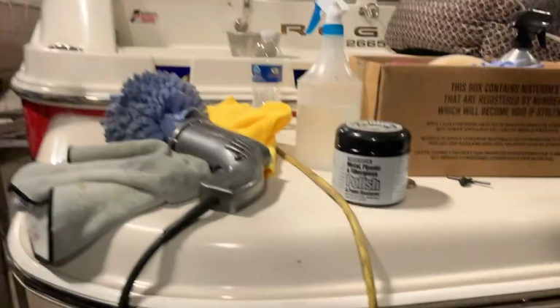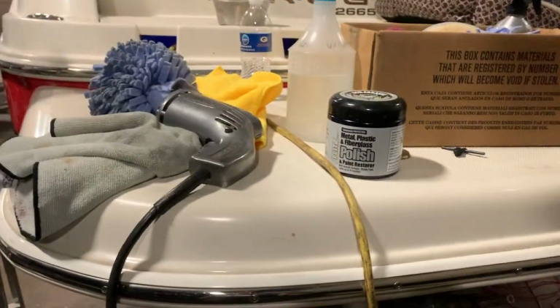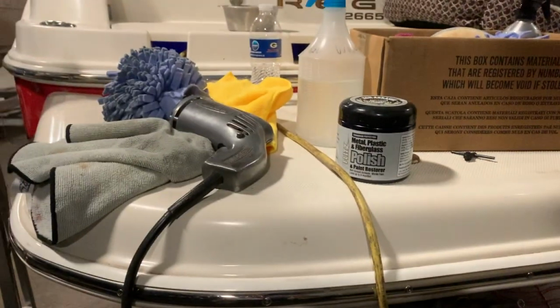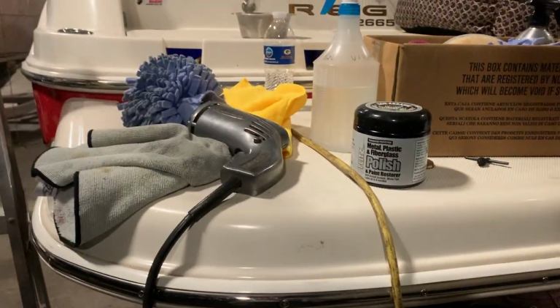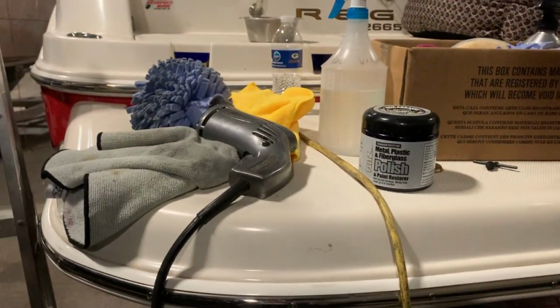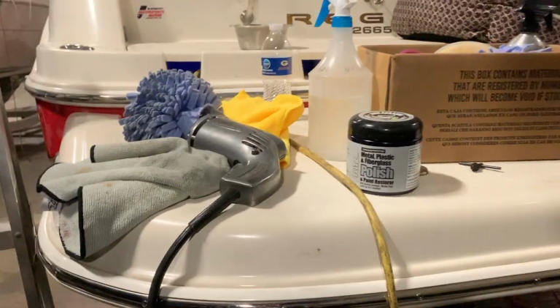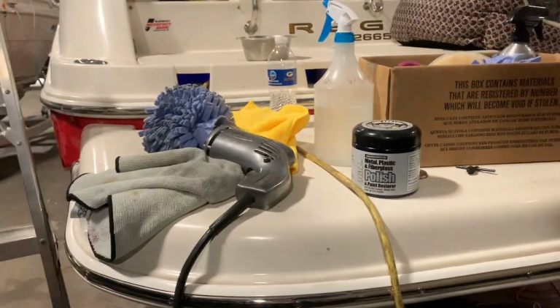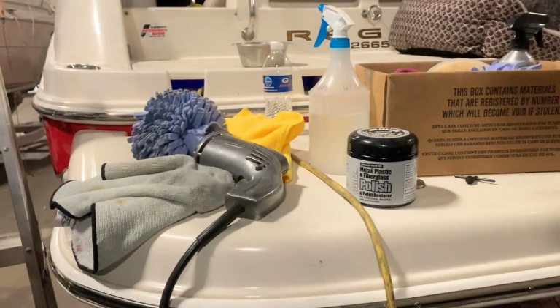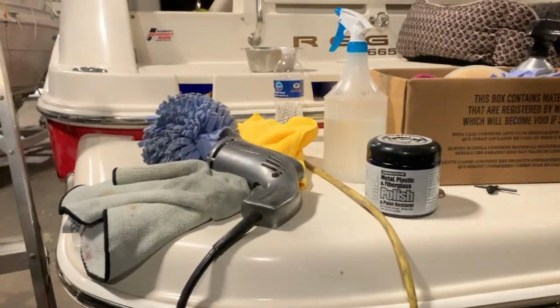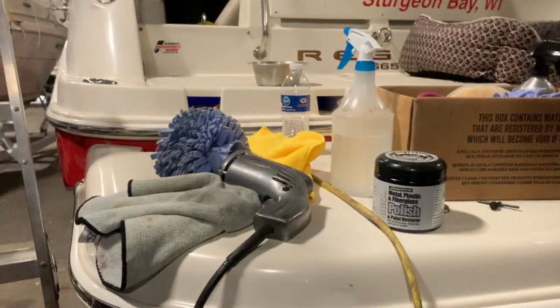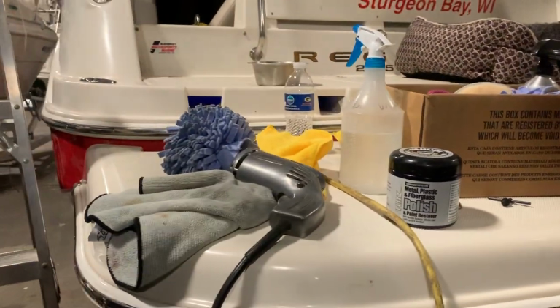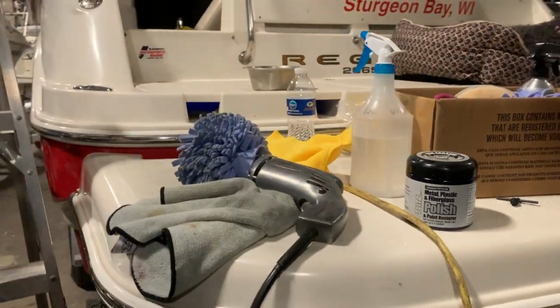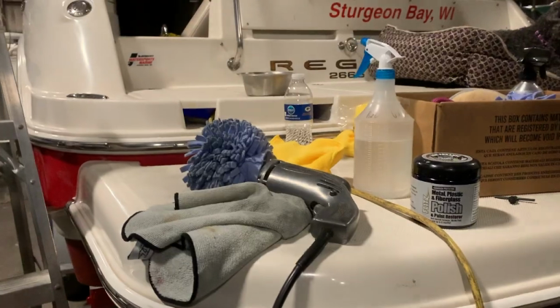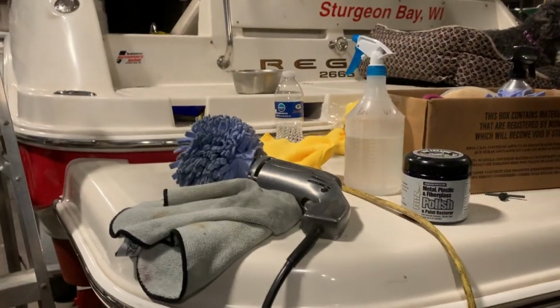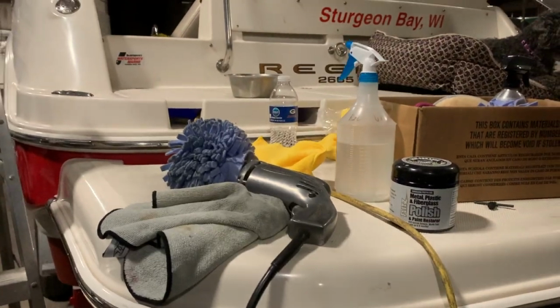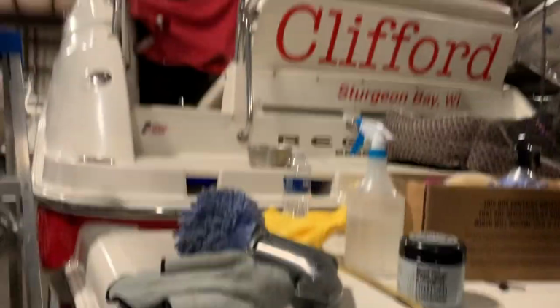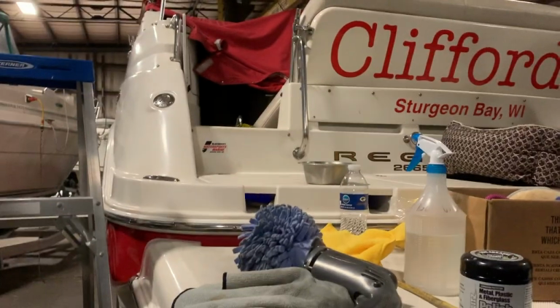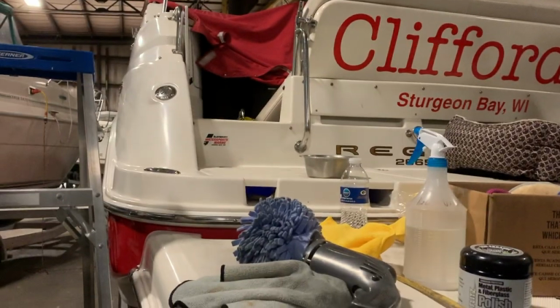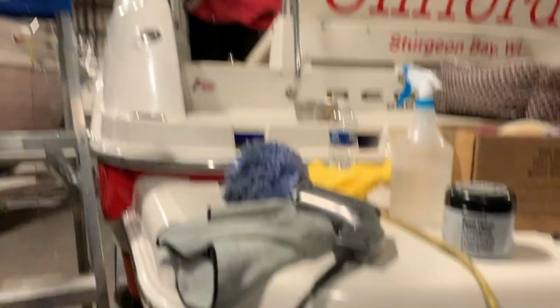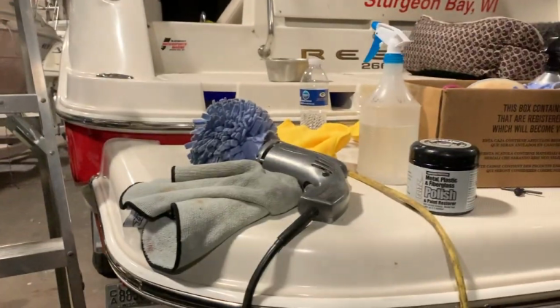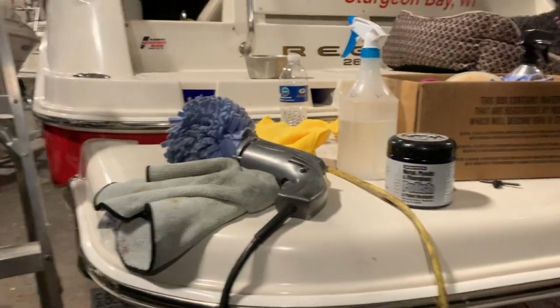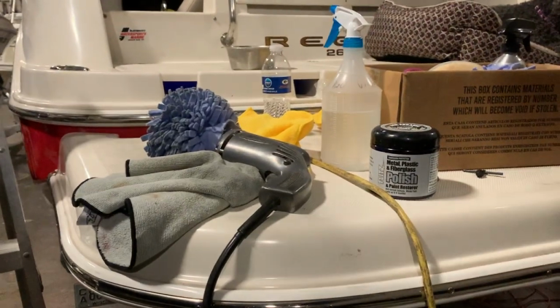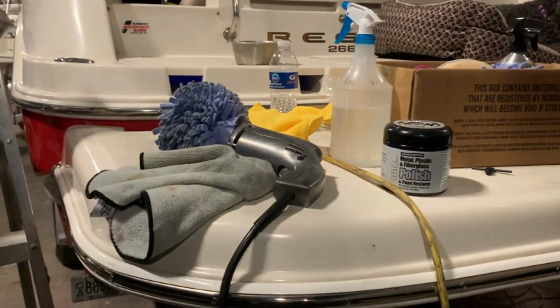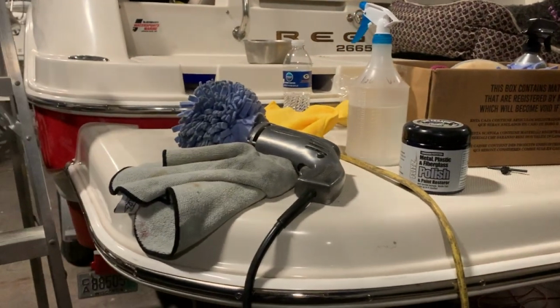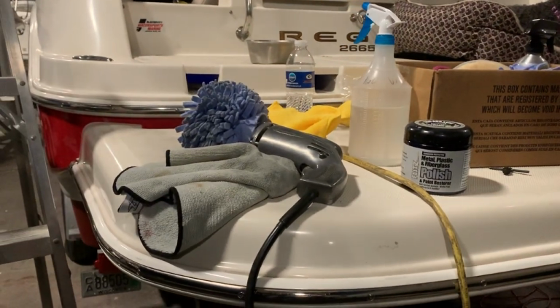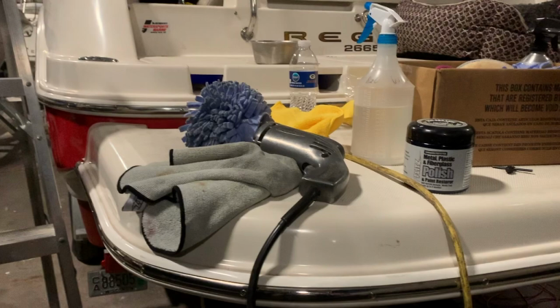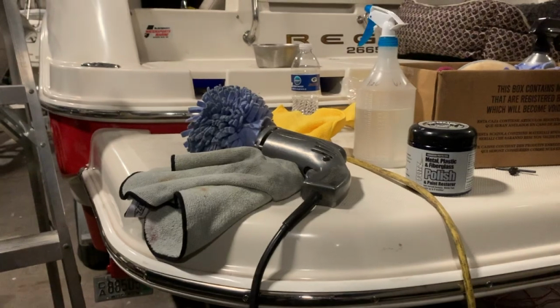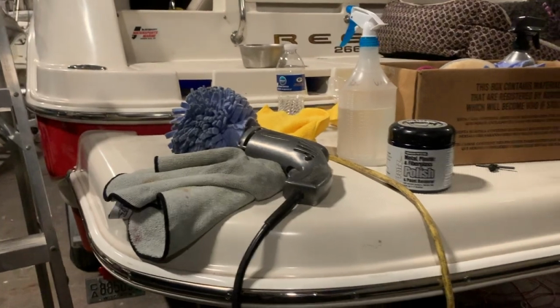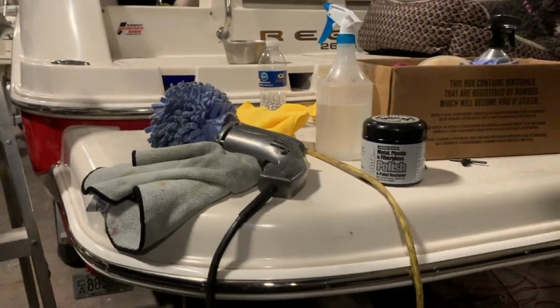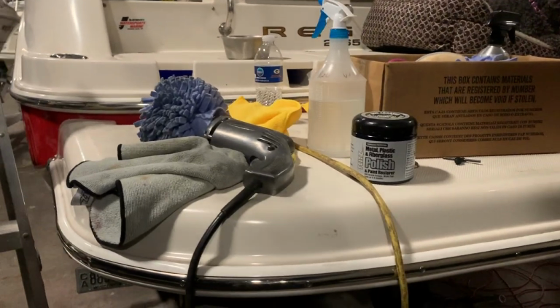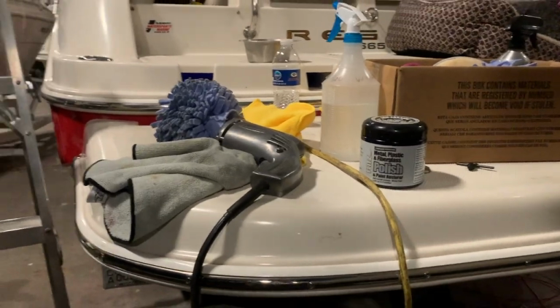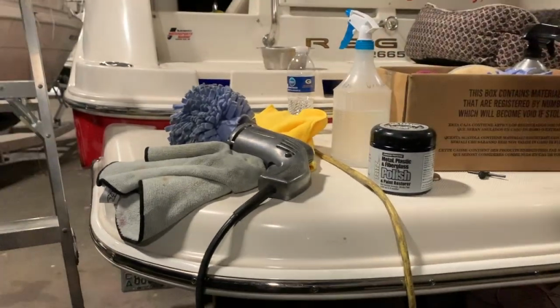And then I'll do the white wax after I get it on the water, since that's obviously above the water line. Time to wipe down the red and start waxing.